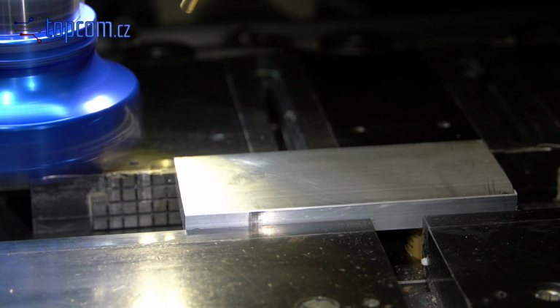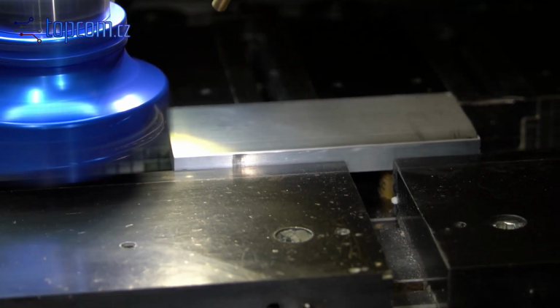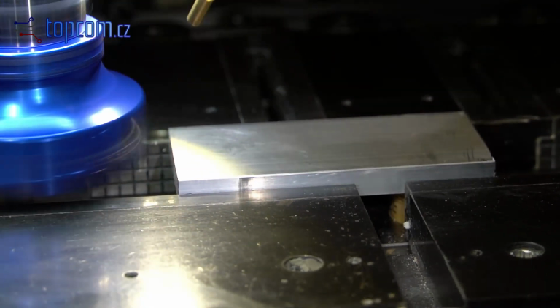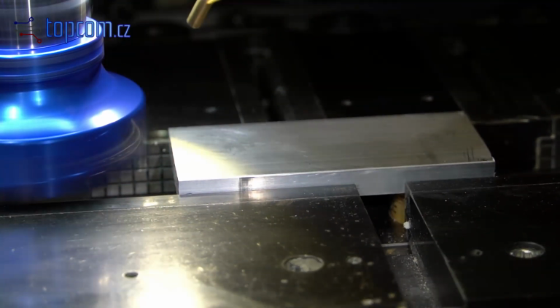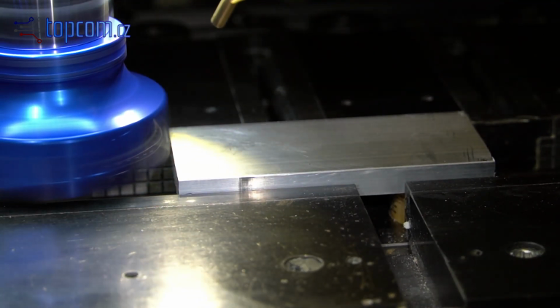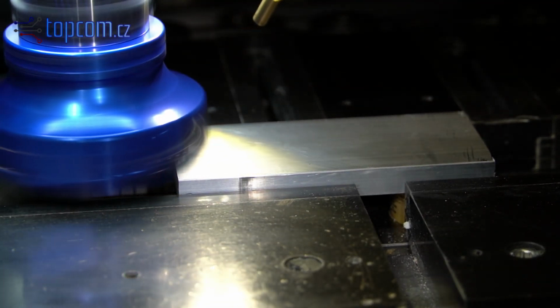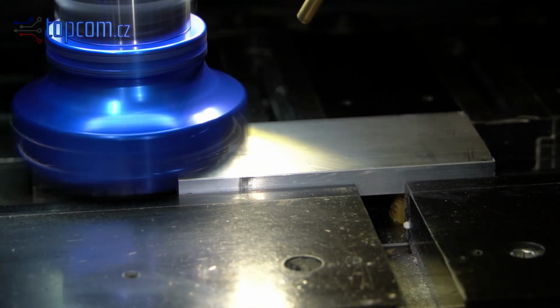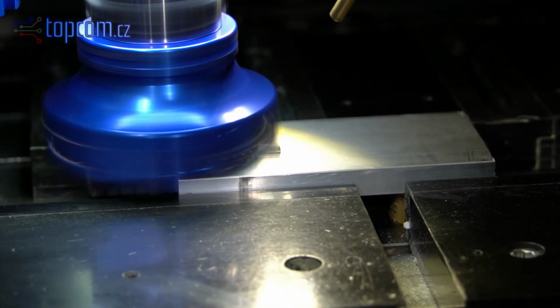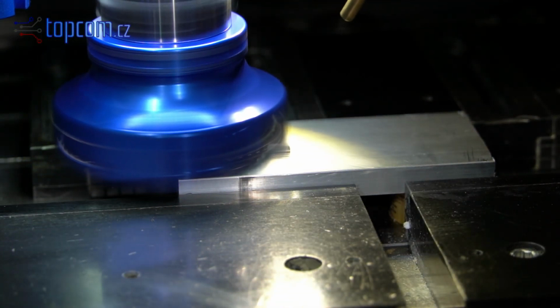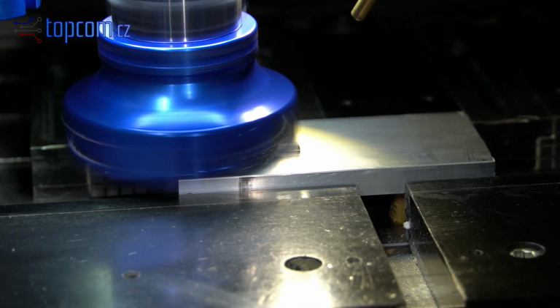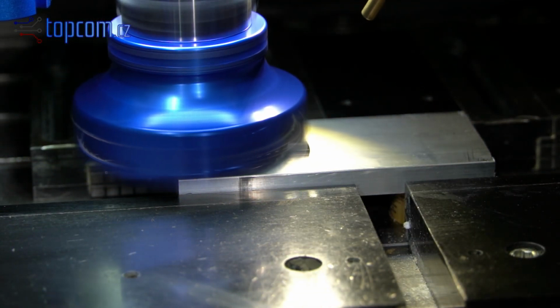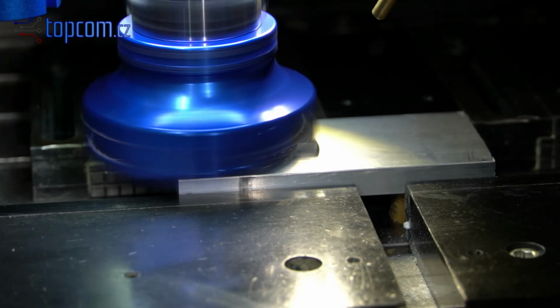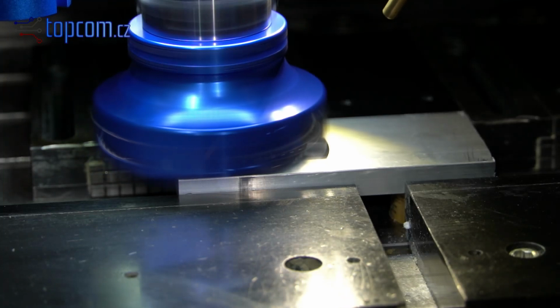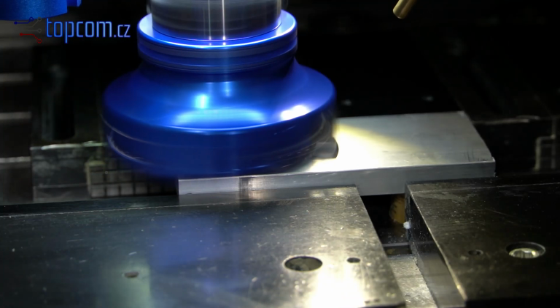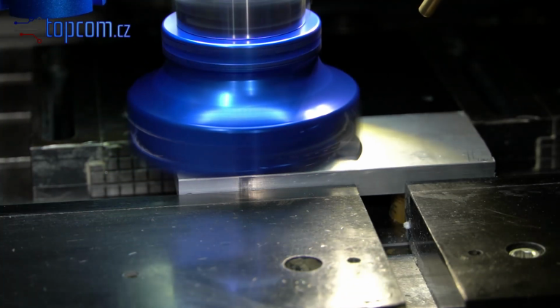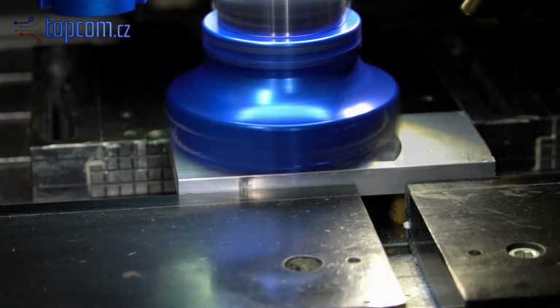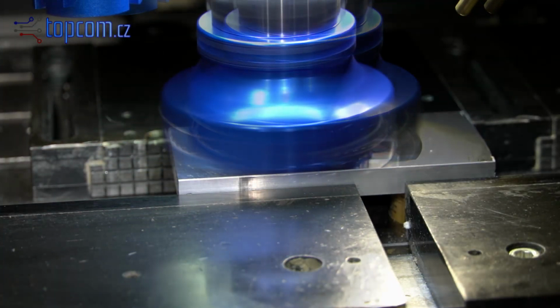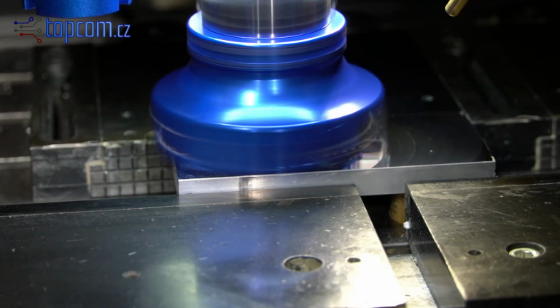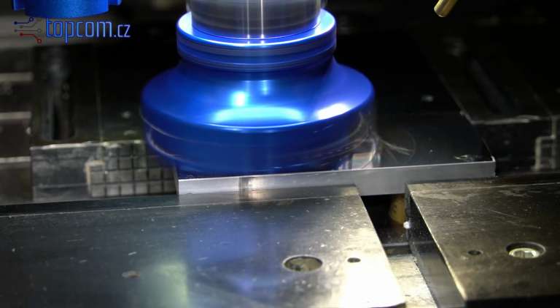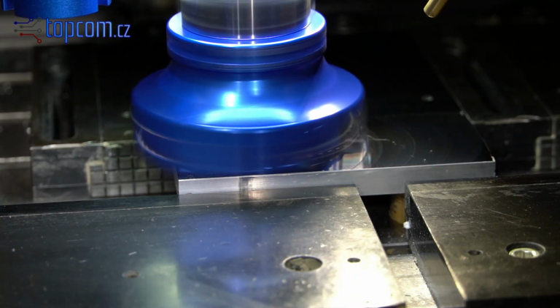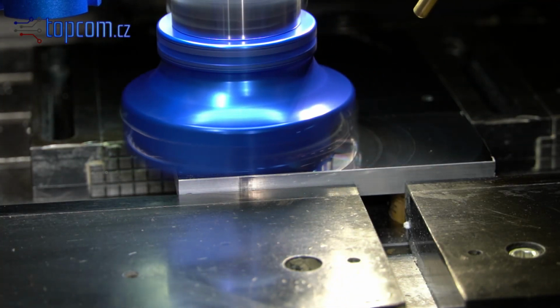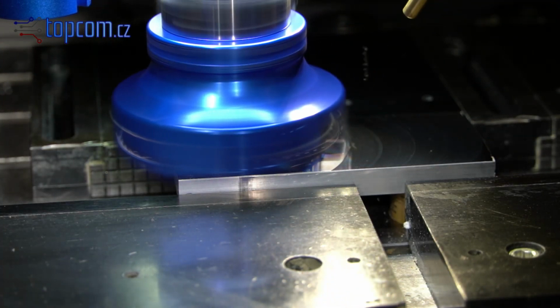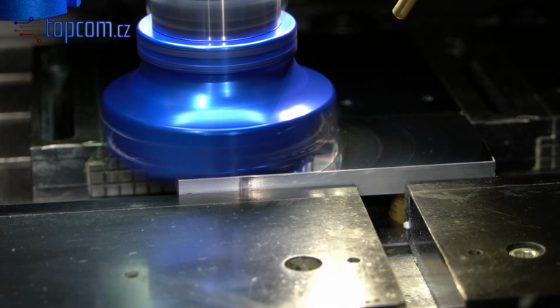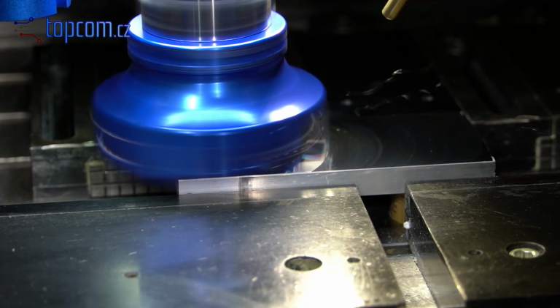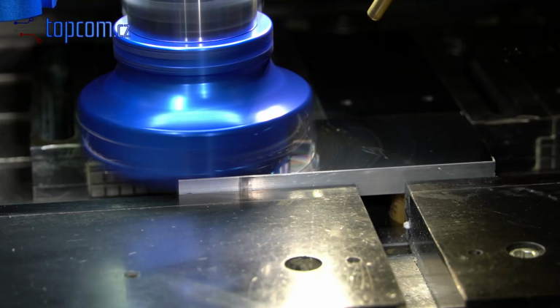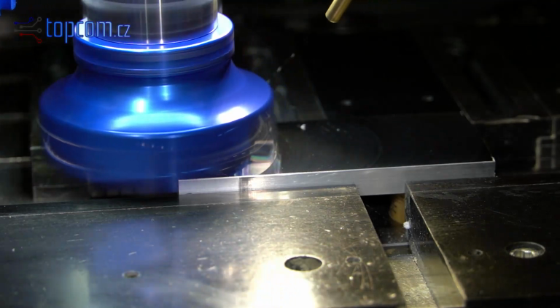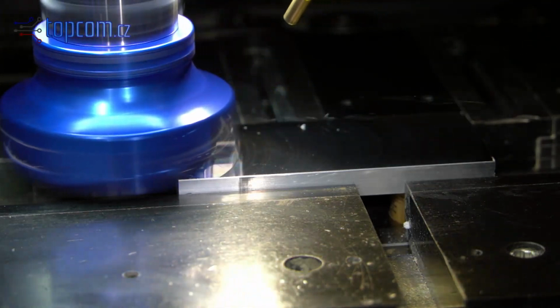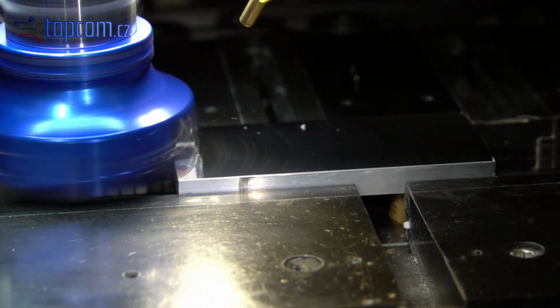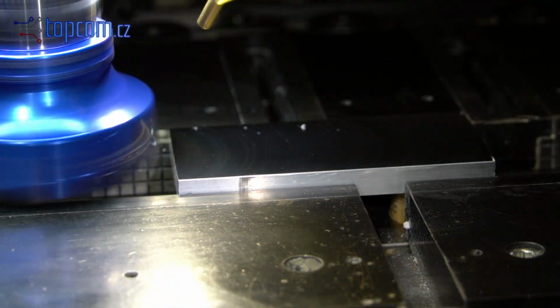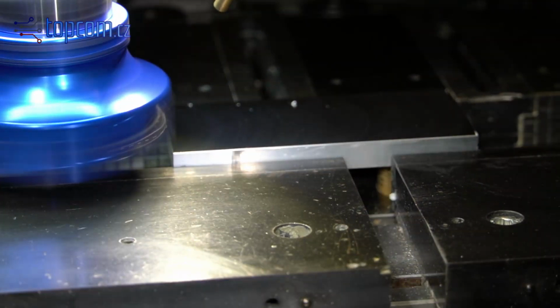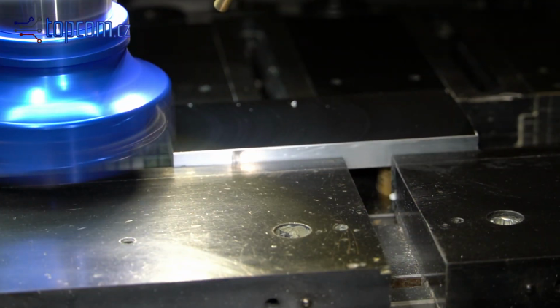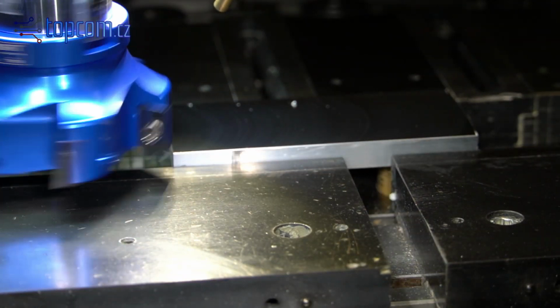First, we will level the surface using the flywheel cutter. When using the correct machining parameters, the surface of the aluminum alloy becomes mirror-like and glossy.